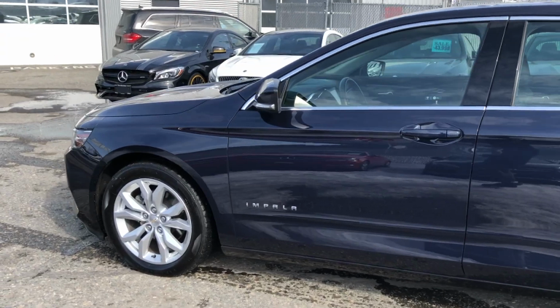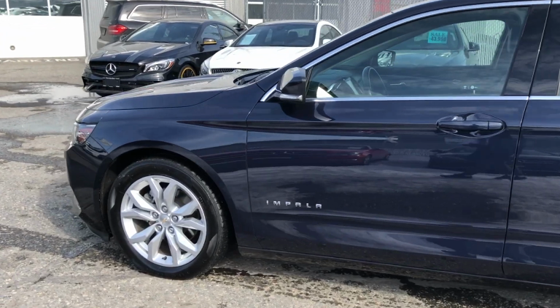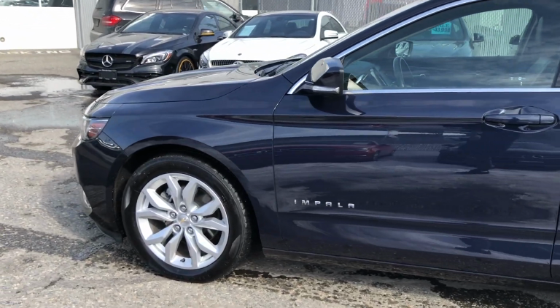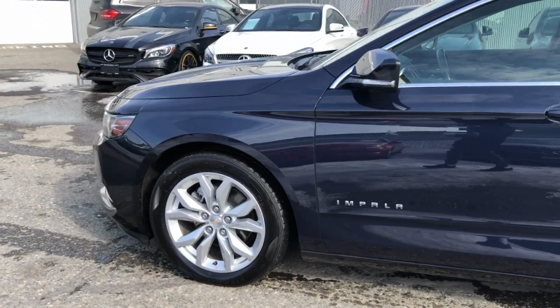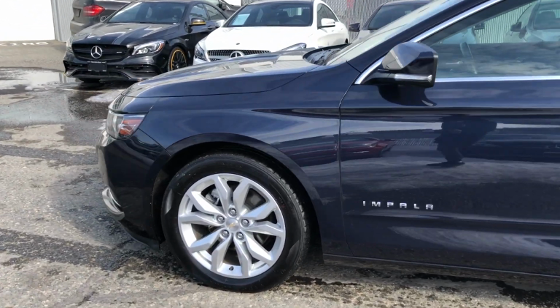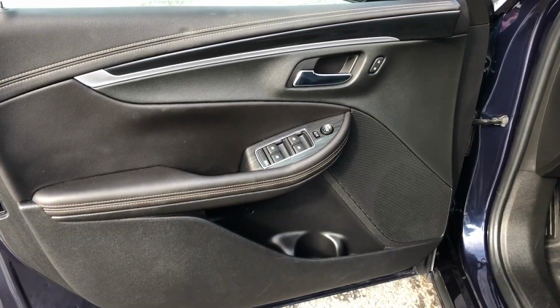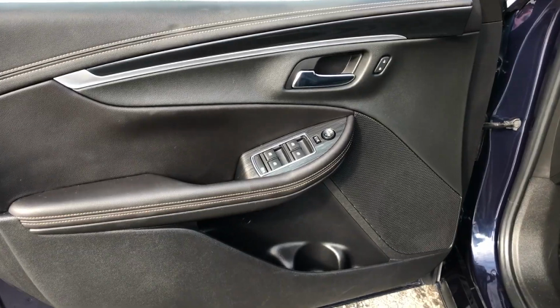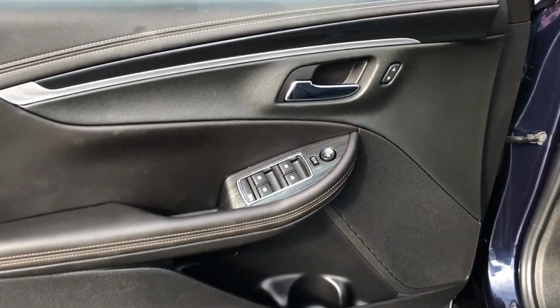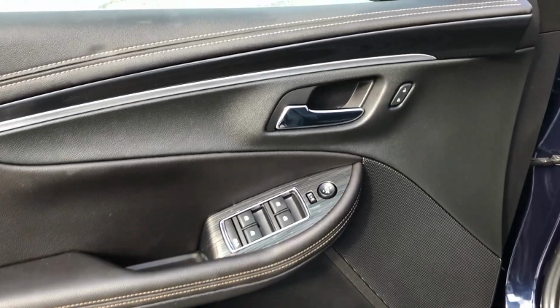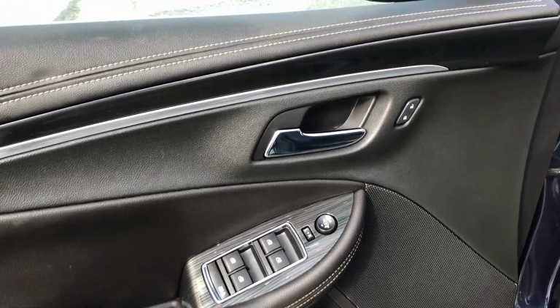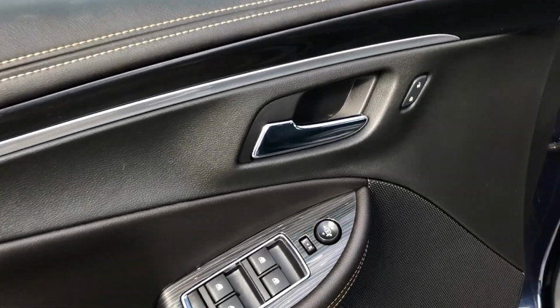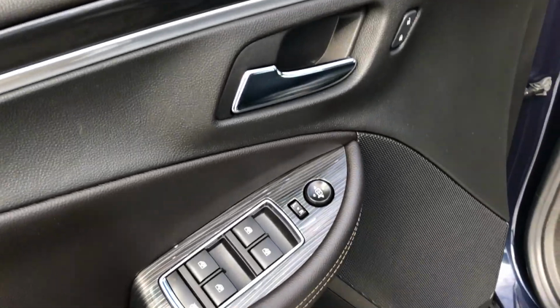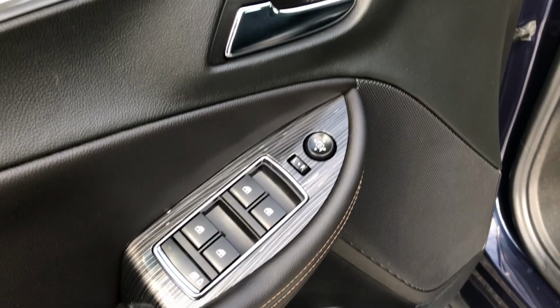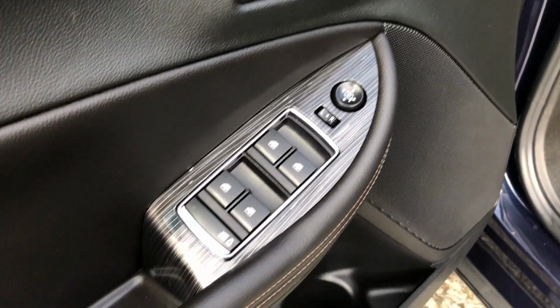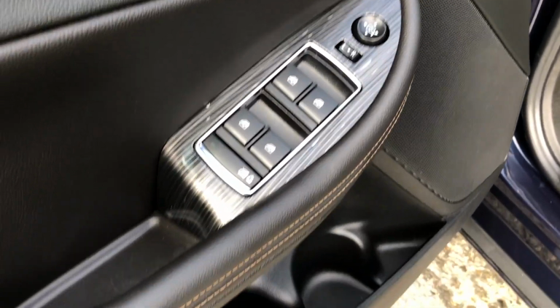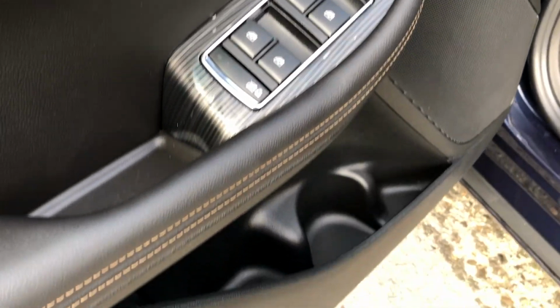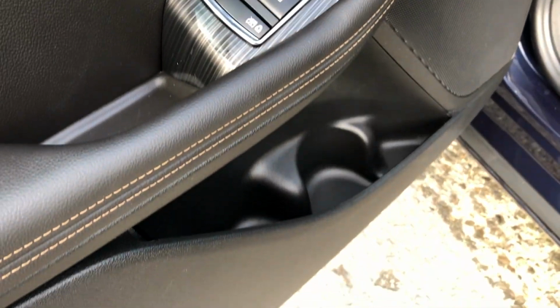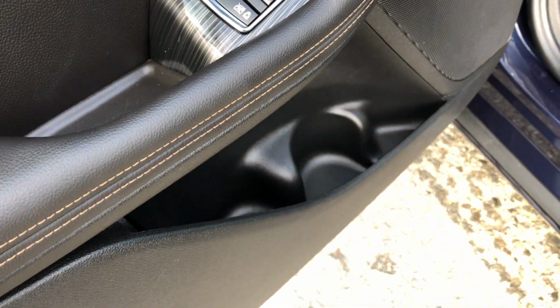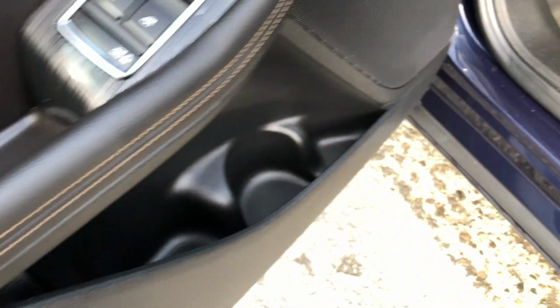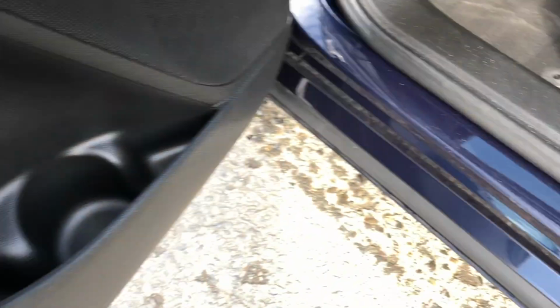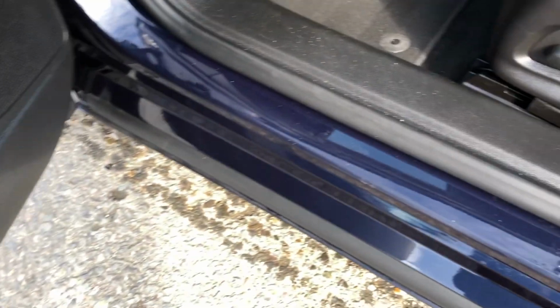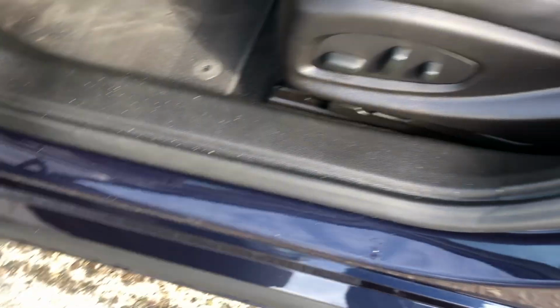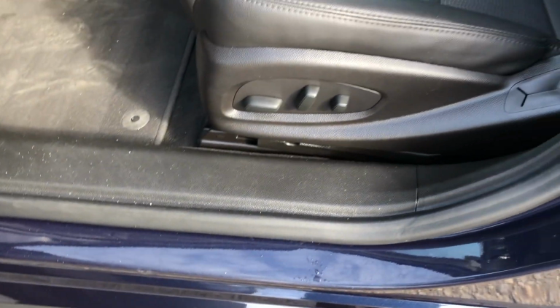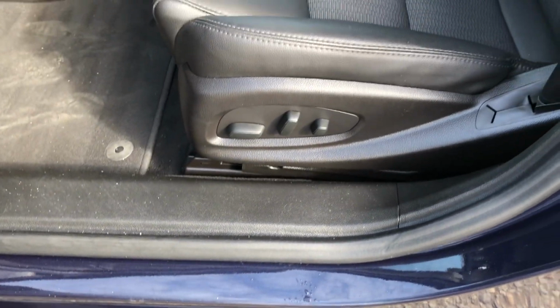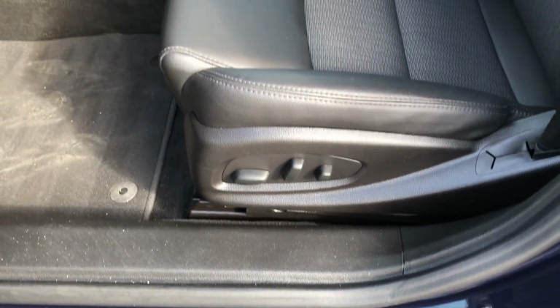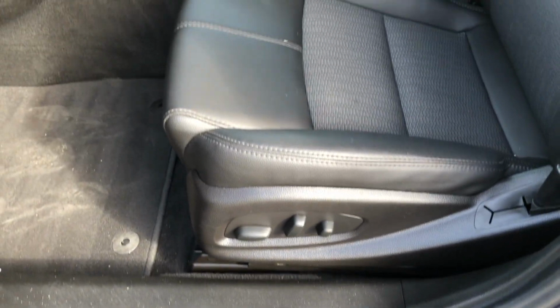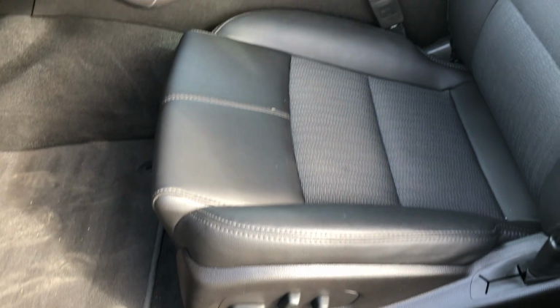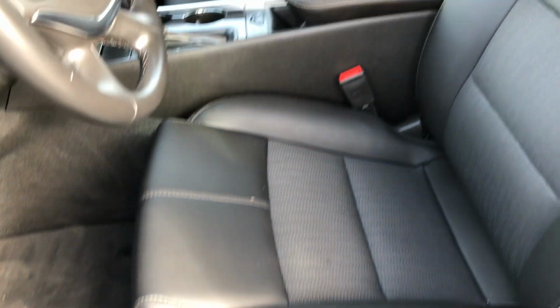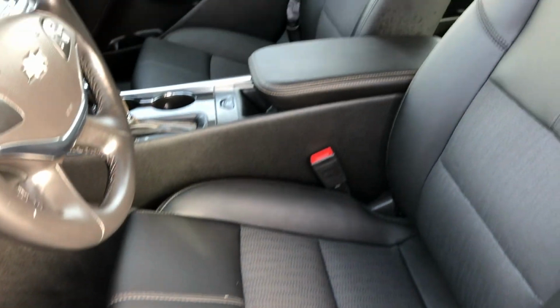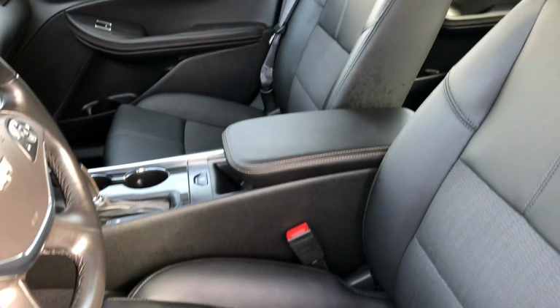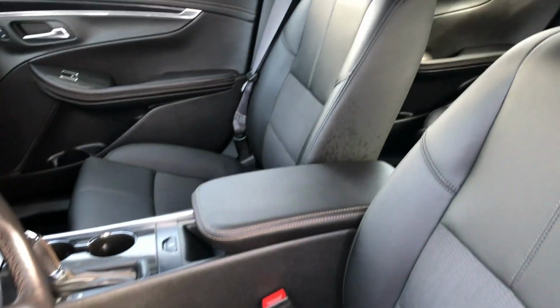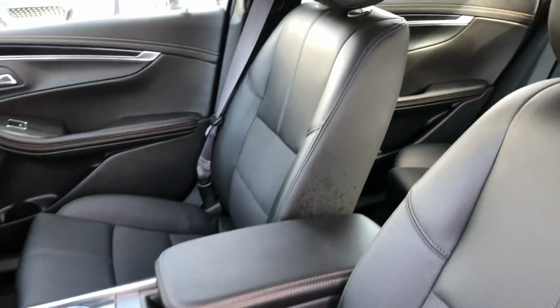Take a closer look inside at the driver side door panel. You get your power locks, your power mirrors, your power windows. You do get some storage down below. You do get a power adjustable driver's seat and premium cloth interior with some leather accents.